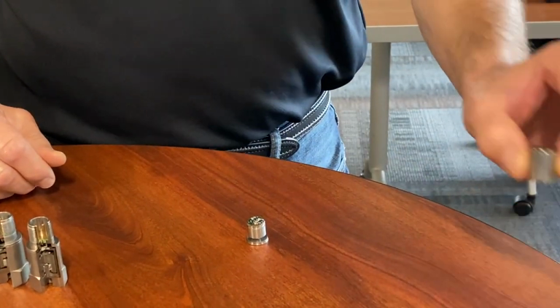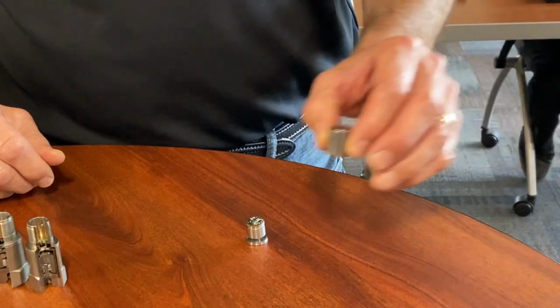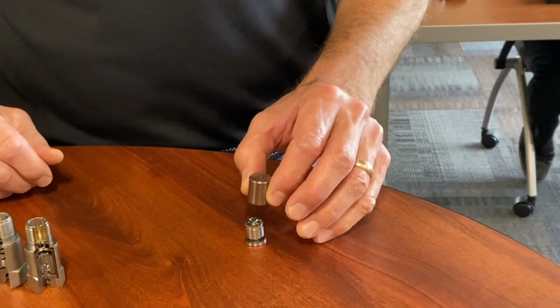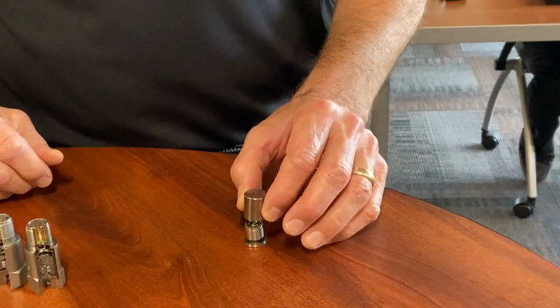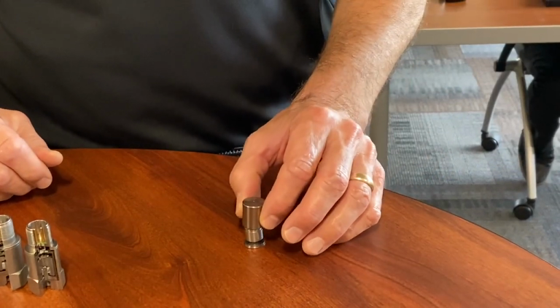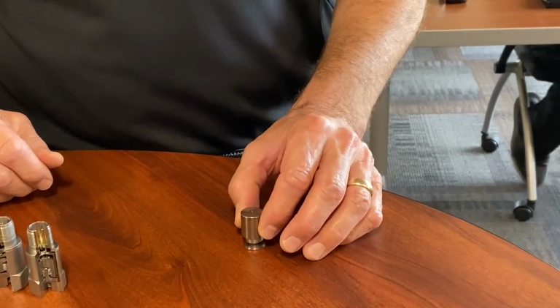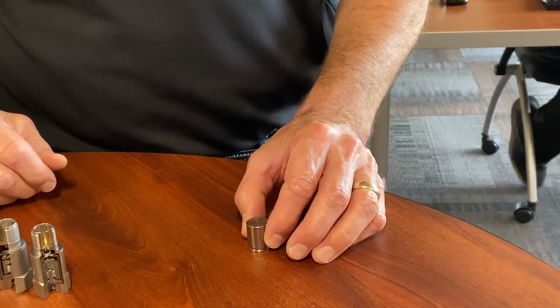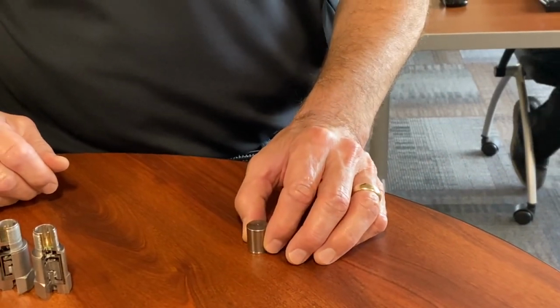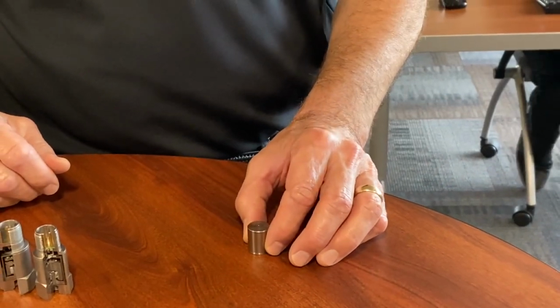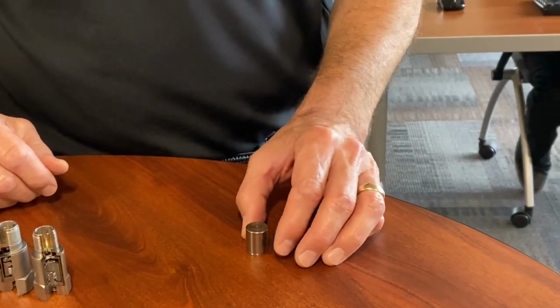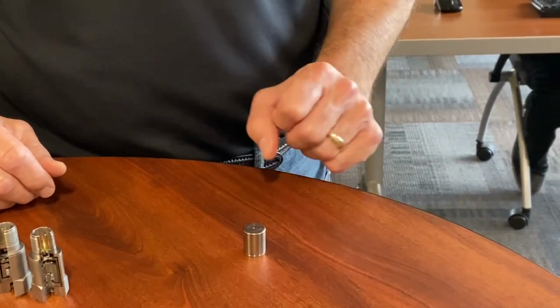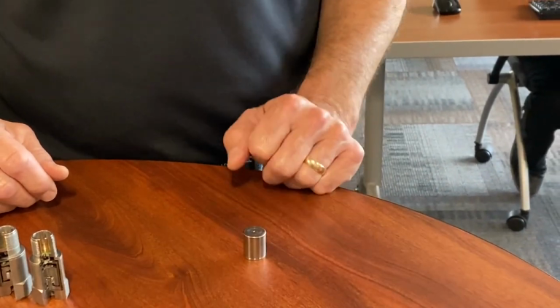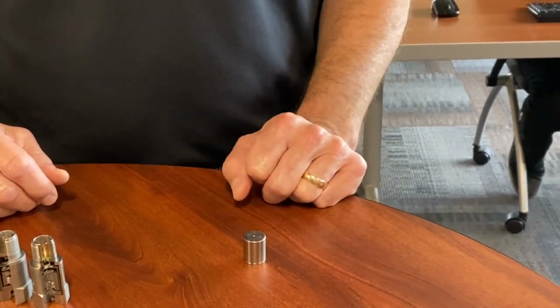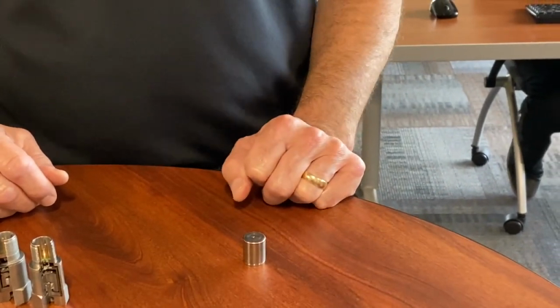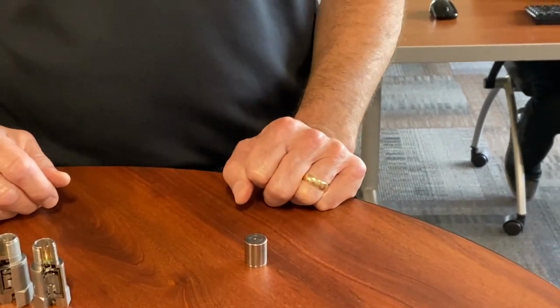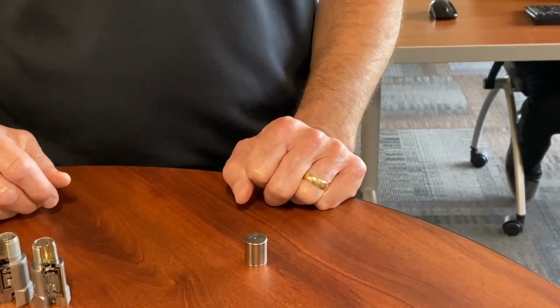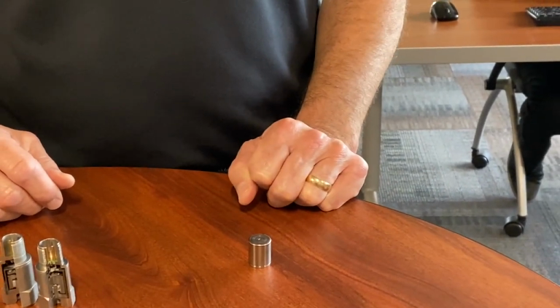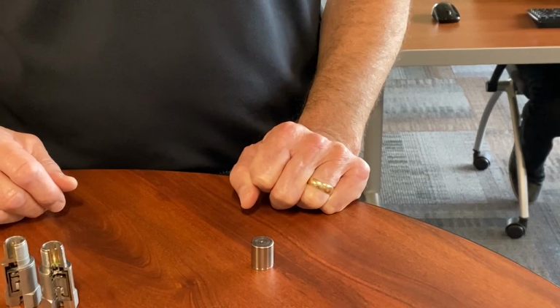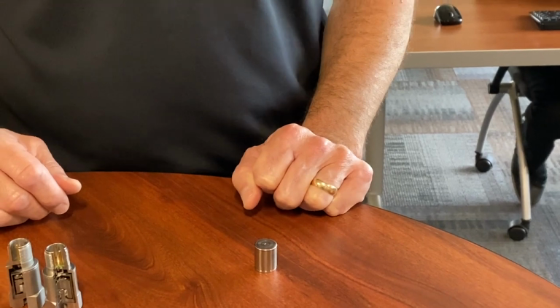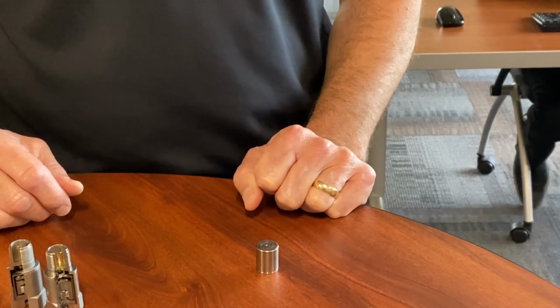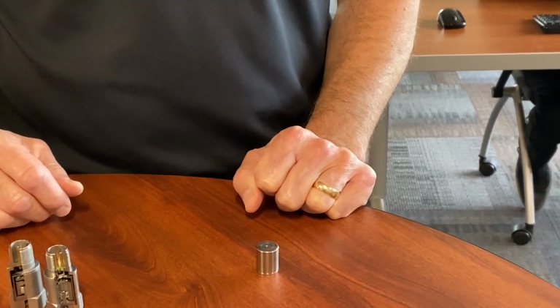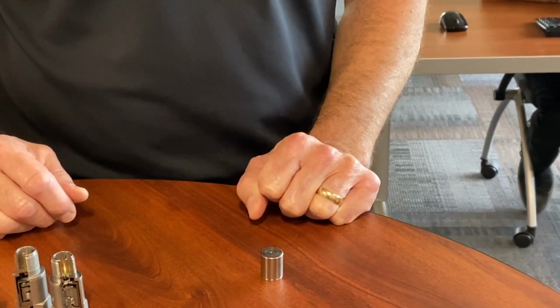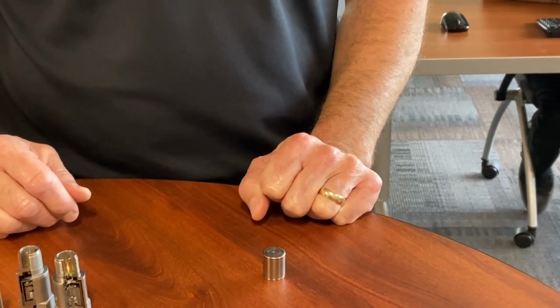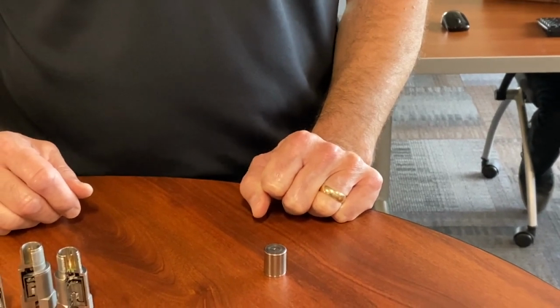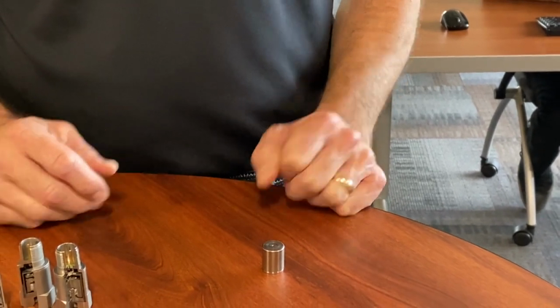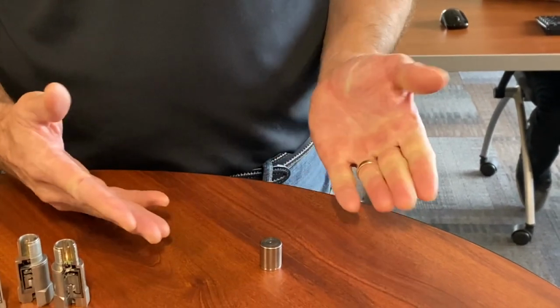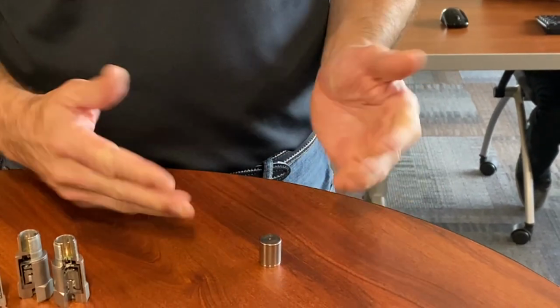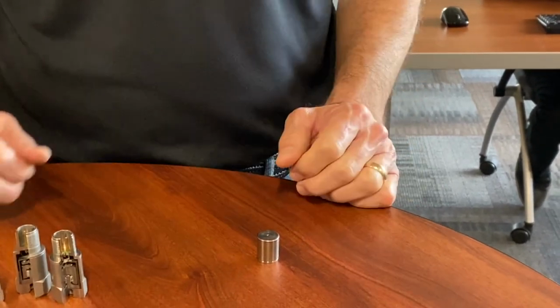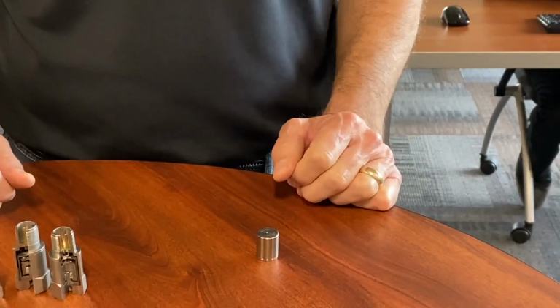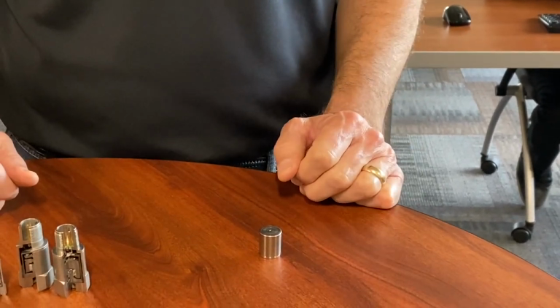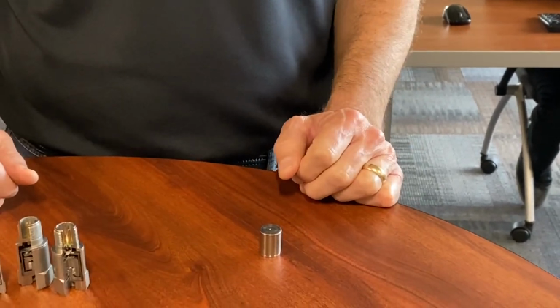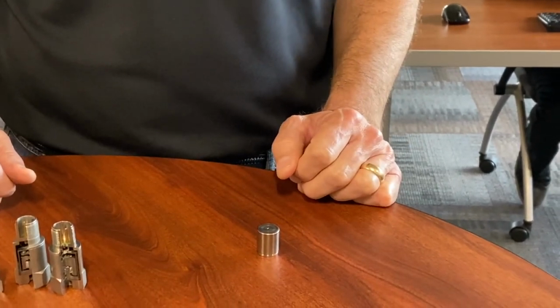After that assembly stage, we put a Faraday cage on this. This essentially completes what's a test and measurement accelerometer — a single case design accelerometer.